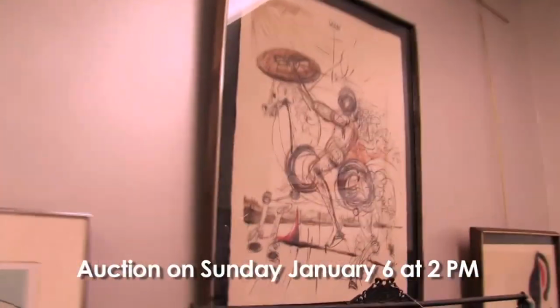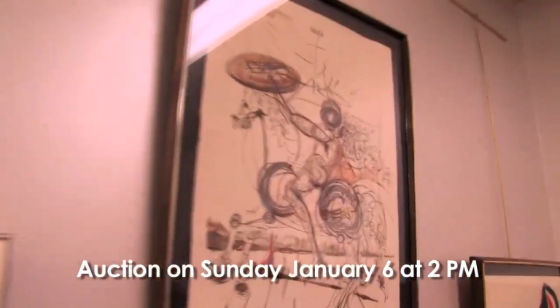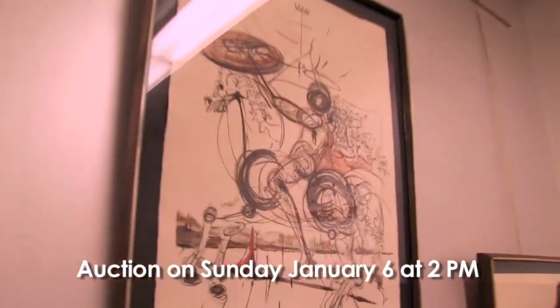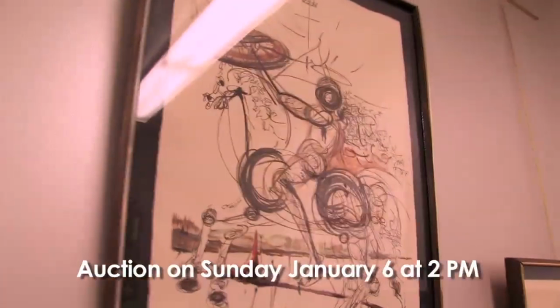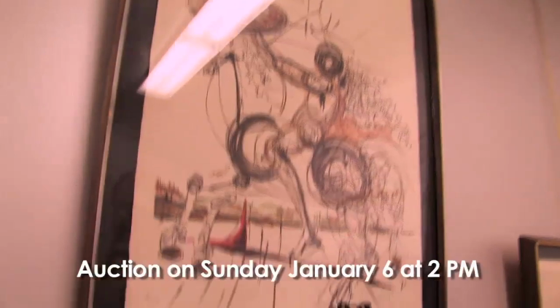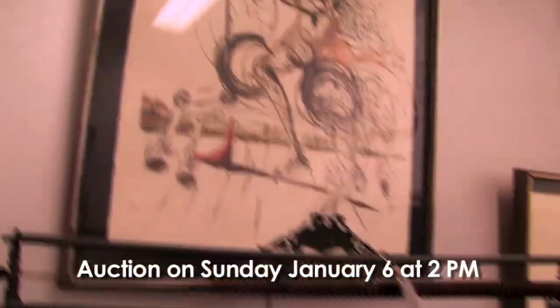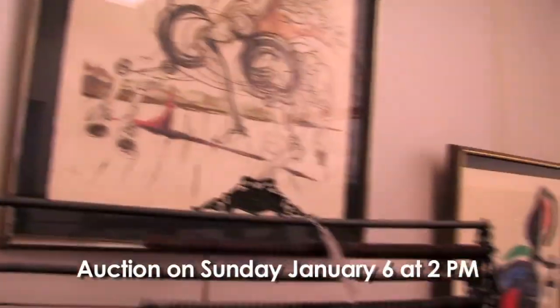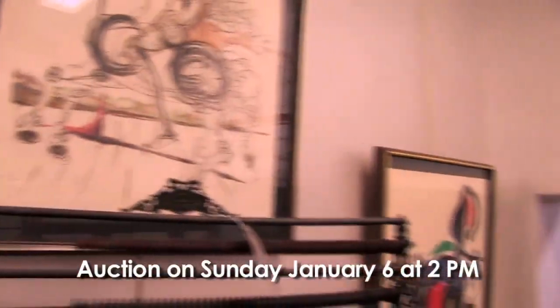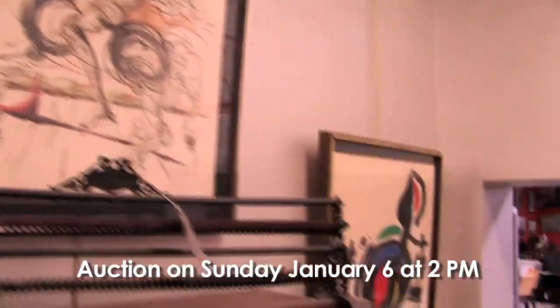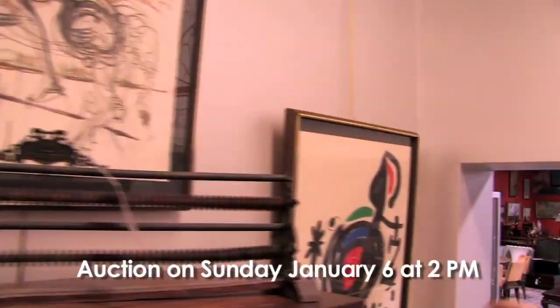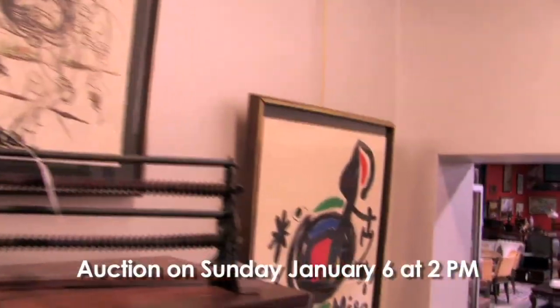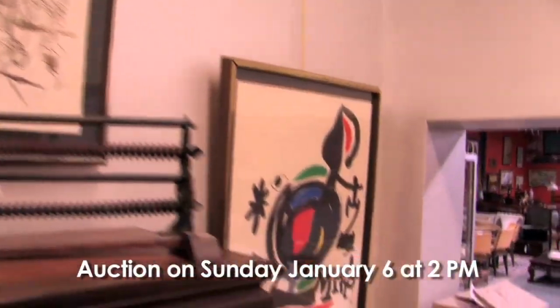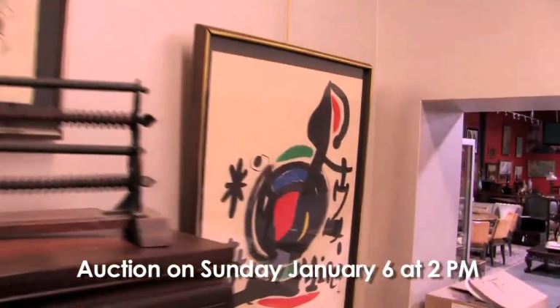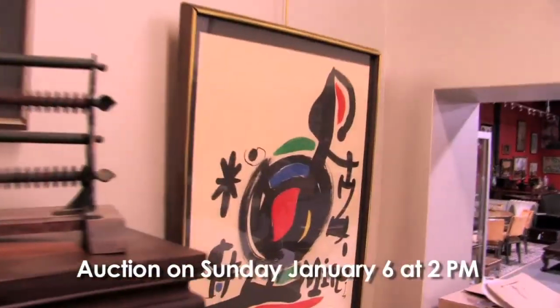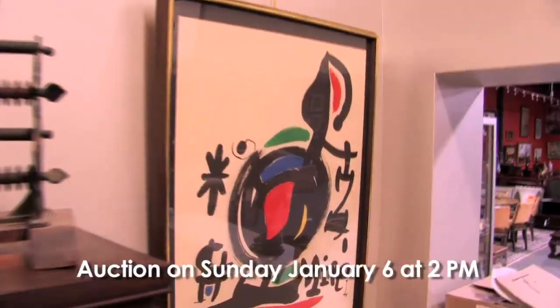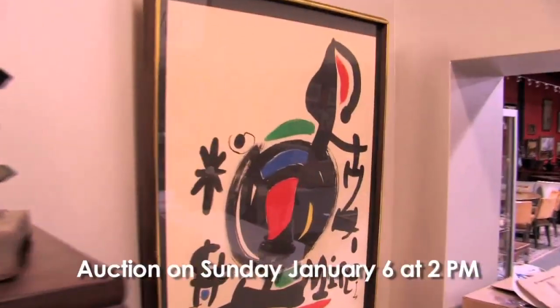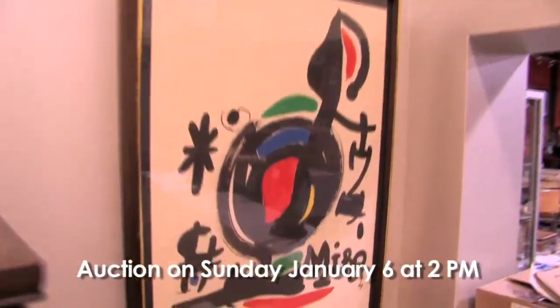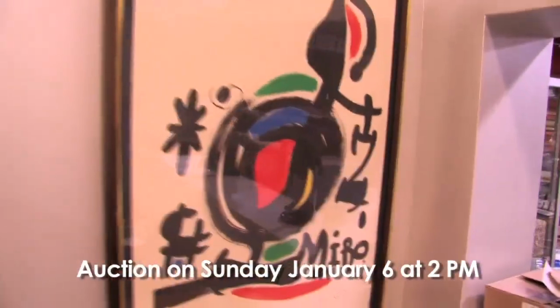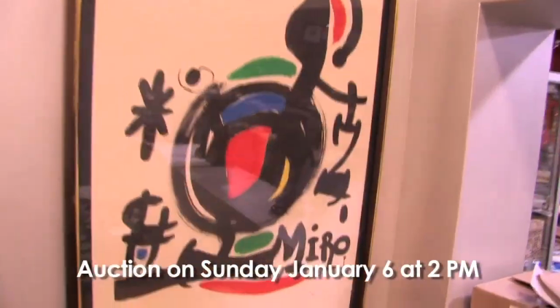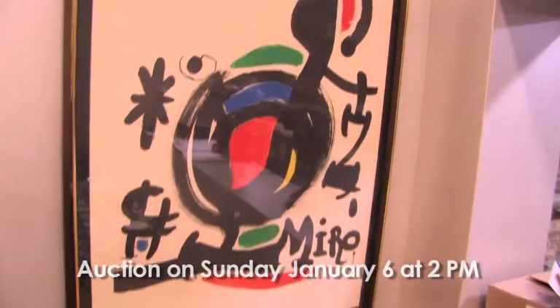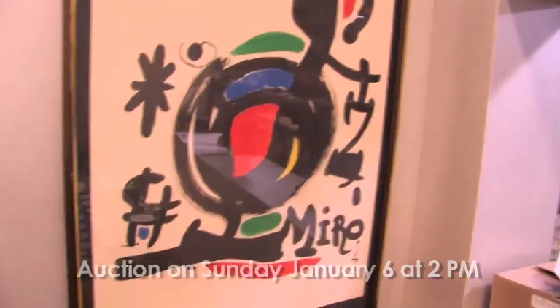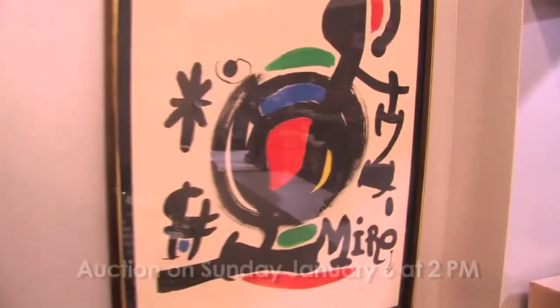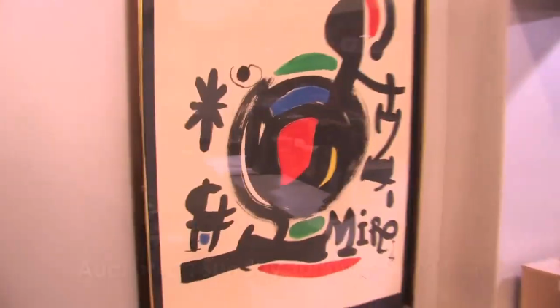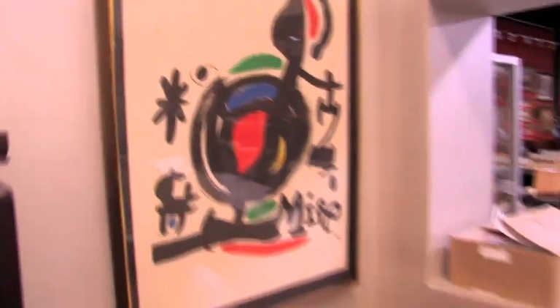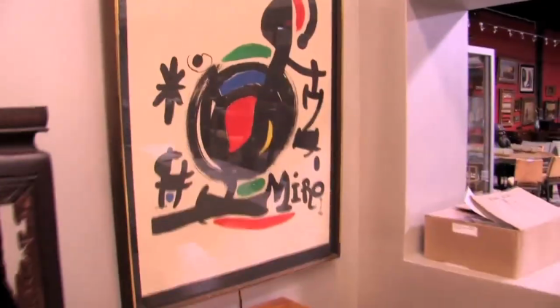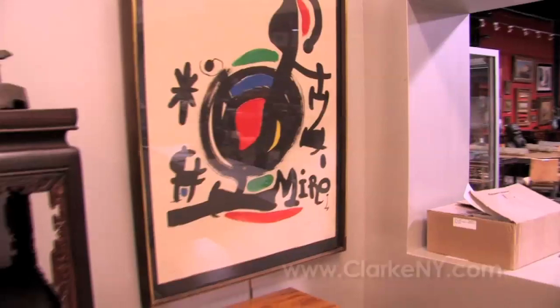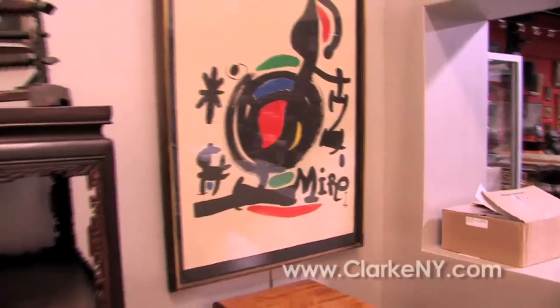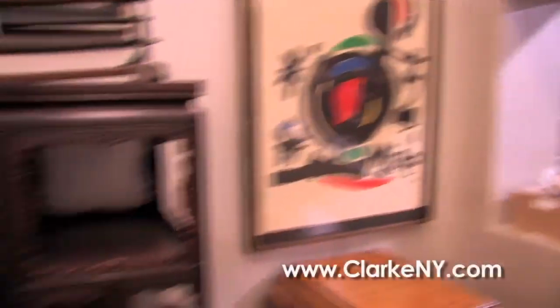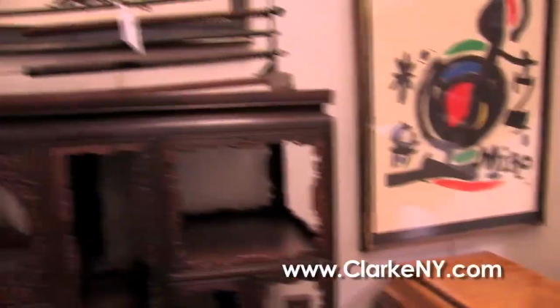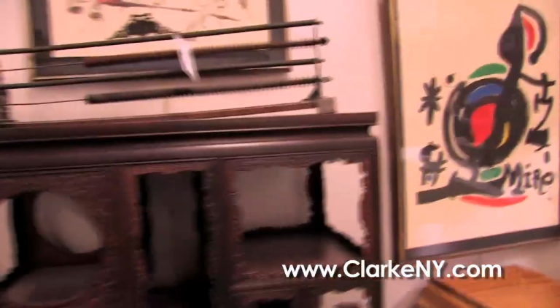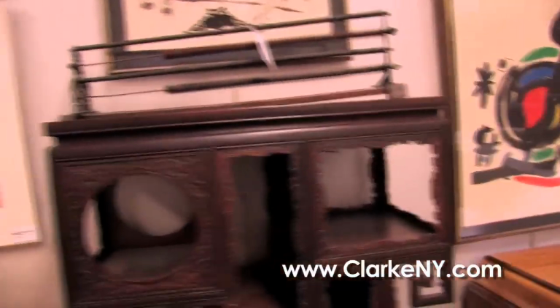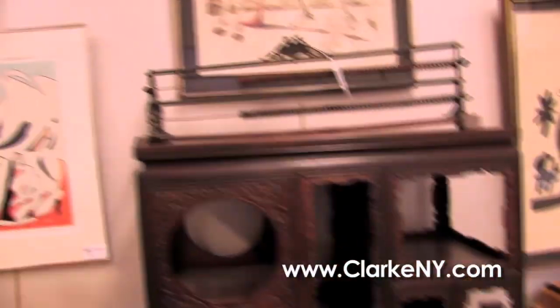We have a pencil-signed print here by Dalí. We have a pencil-signed print also by Miró. If you remember last sale, we got $36,000 for a Miró. It was quite a rare one.